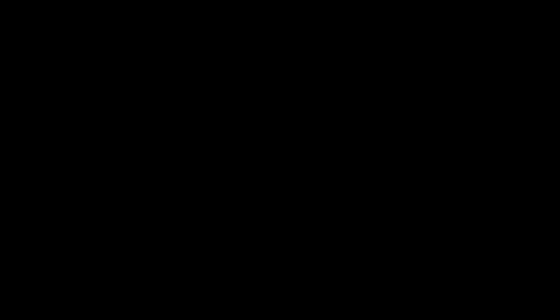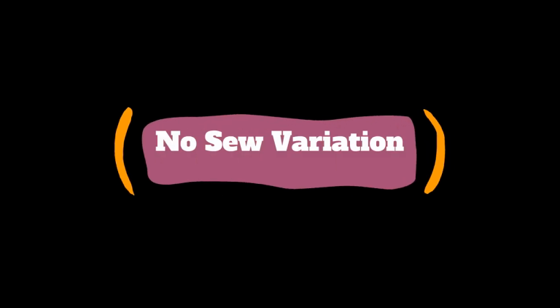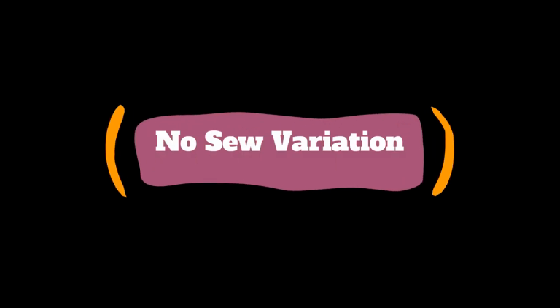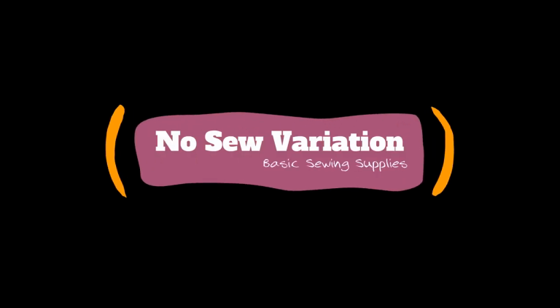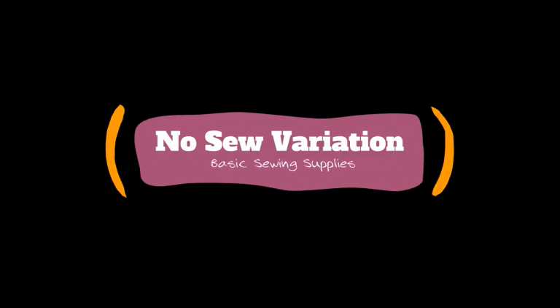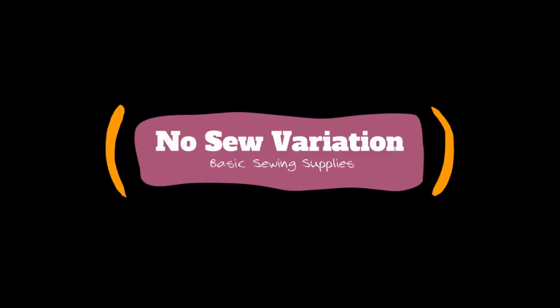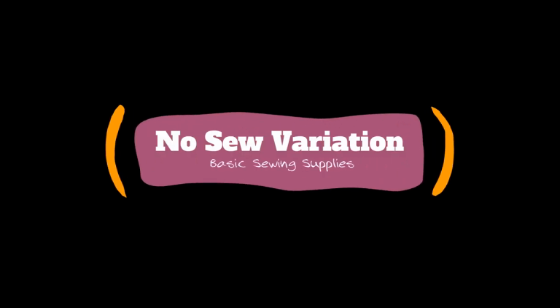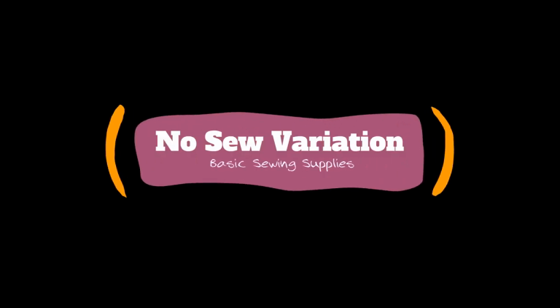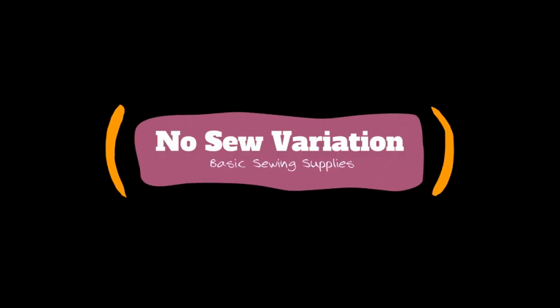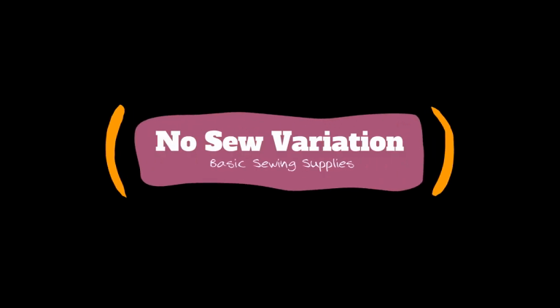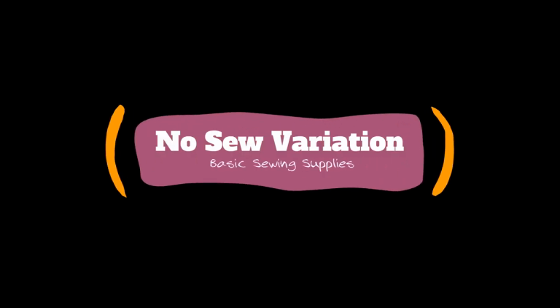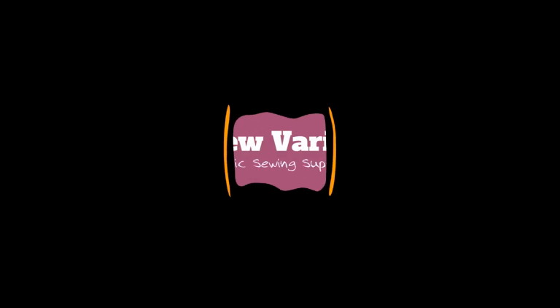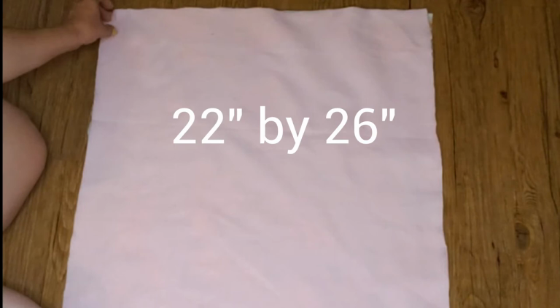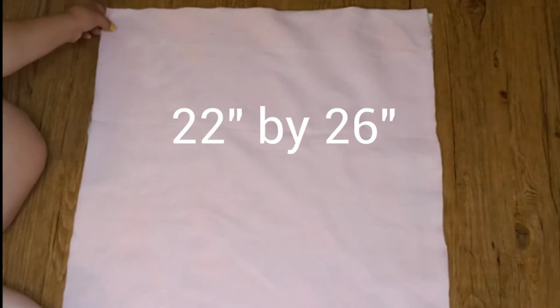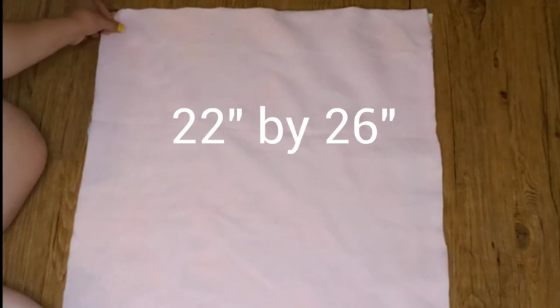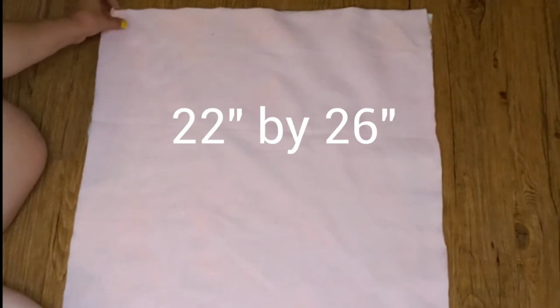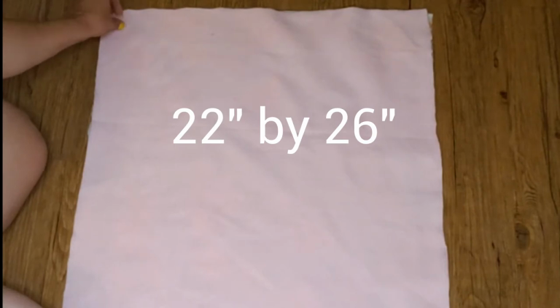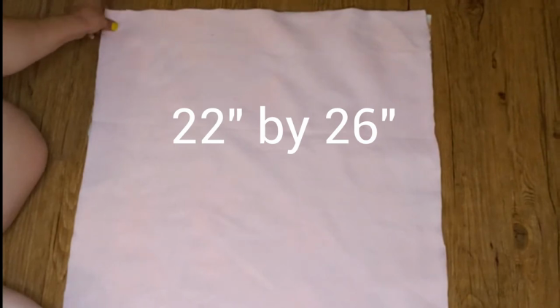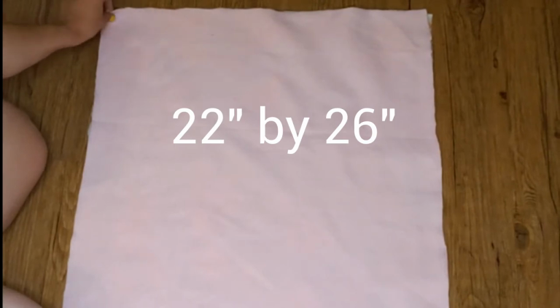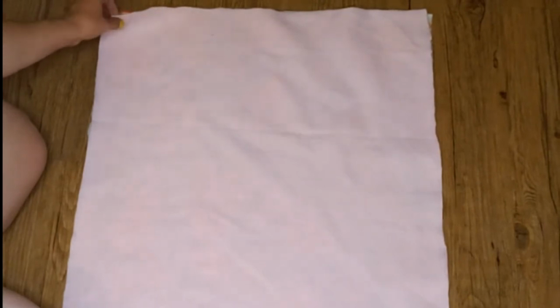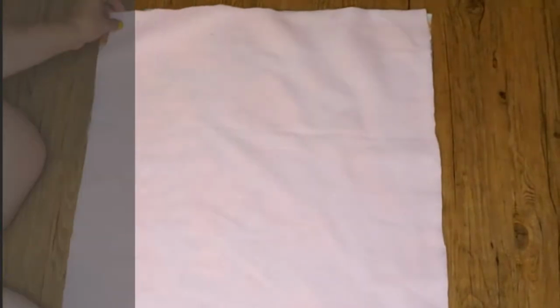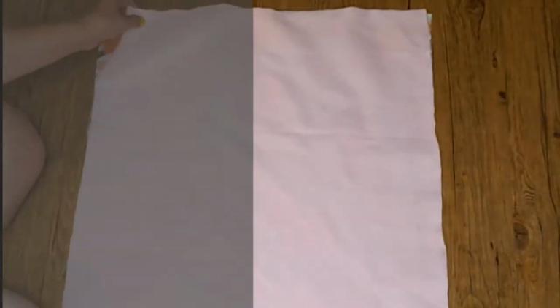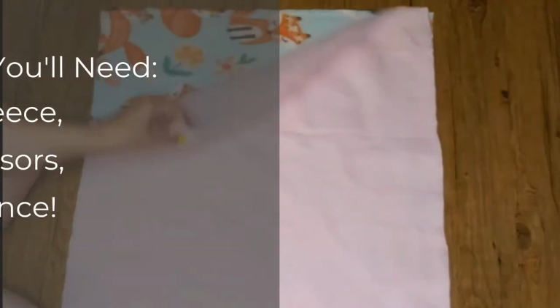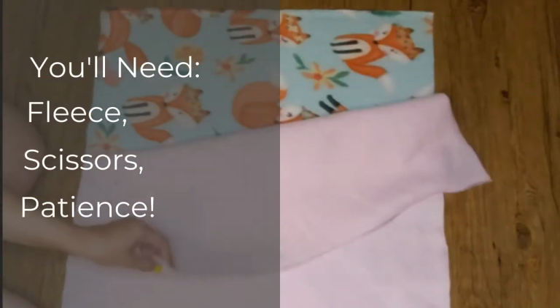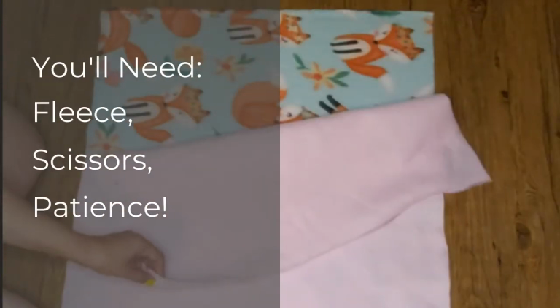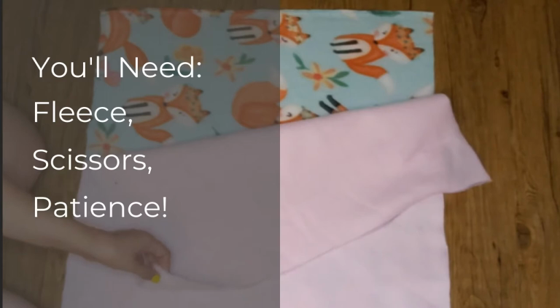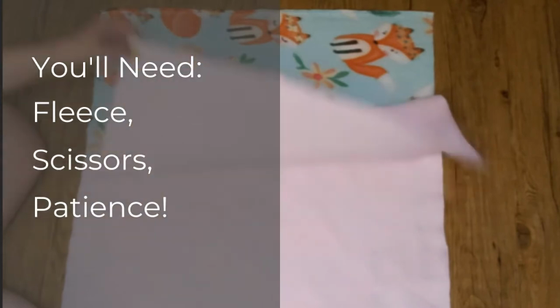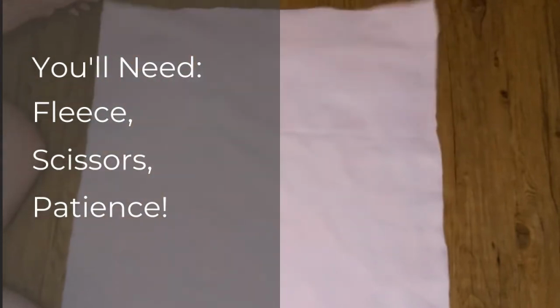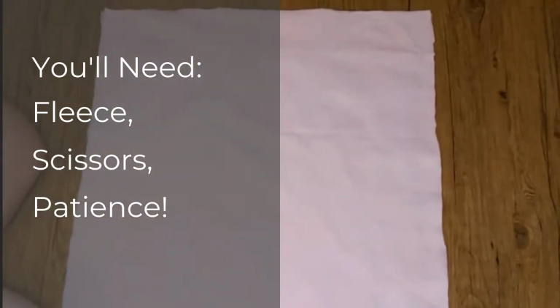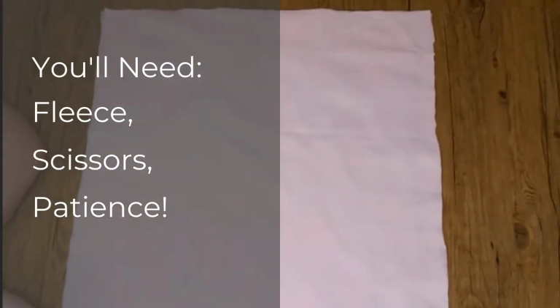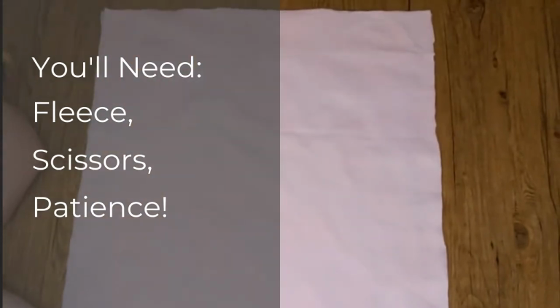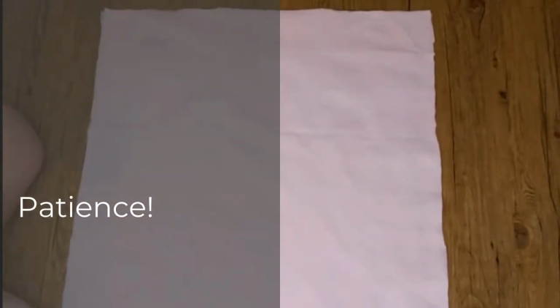Now for the no-sew tutorial. For this, you'll need two squares of fleece measuring 22 by 26 inches, scissors, and a lot of patience.